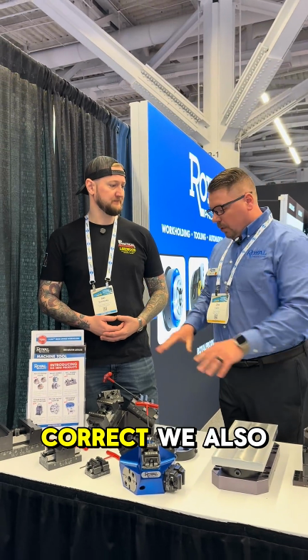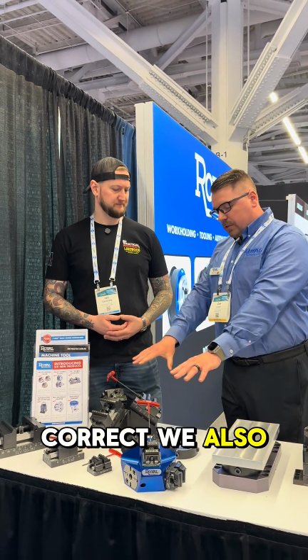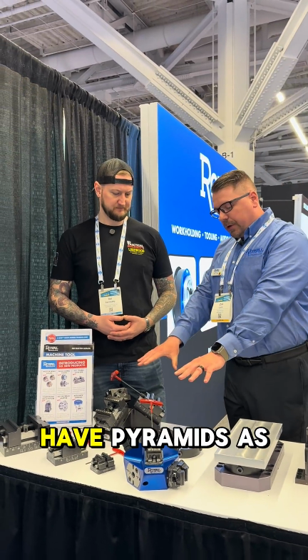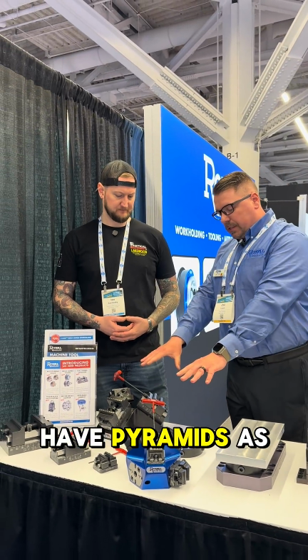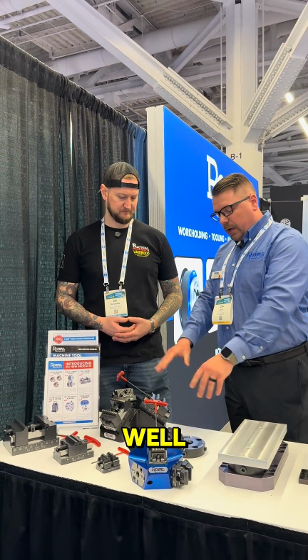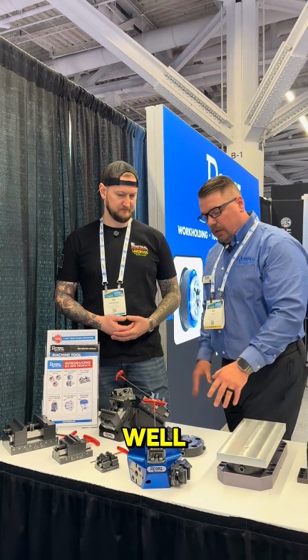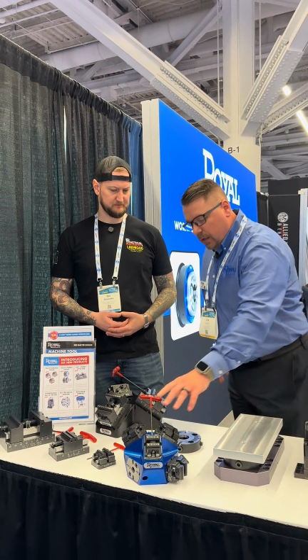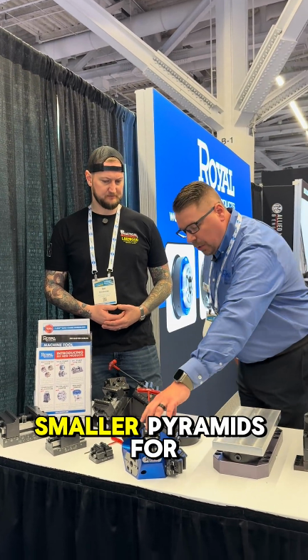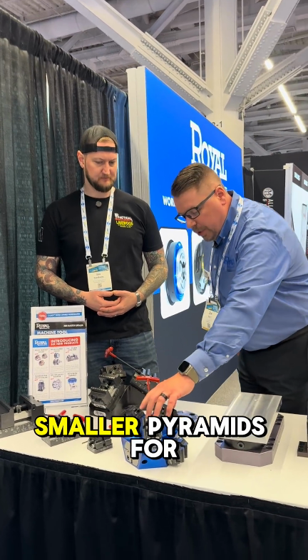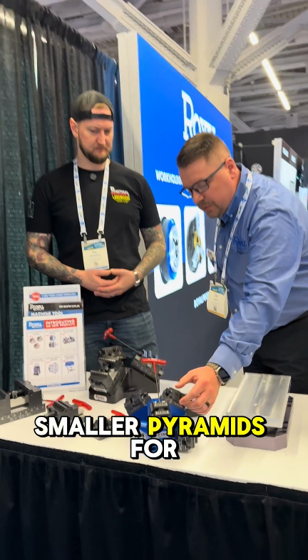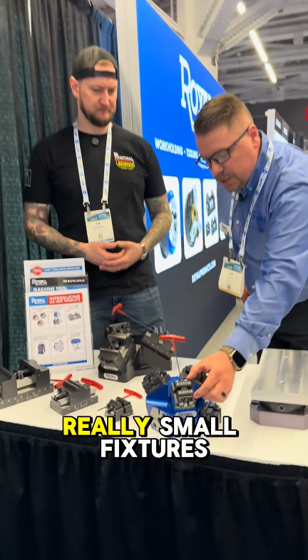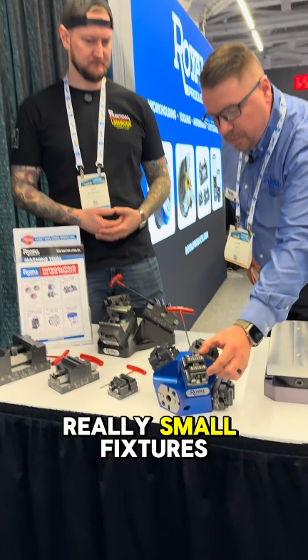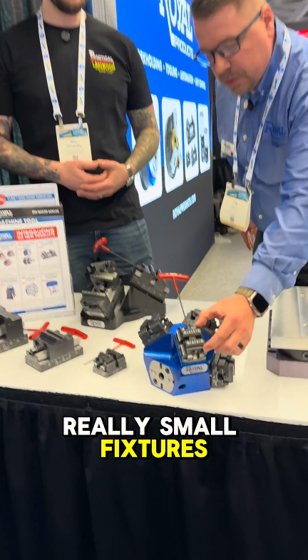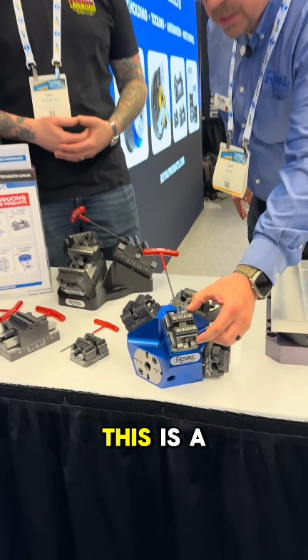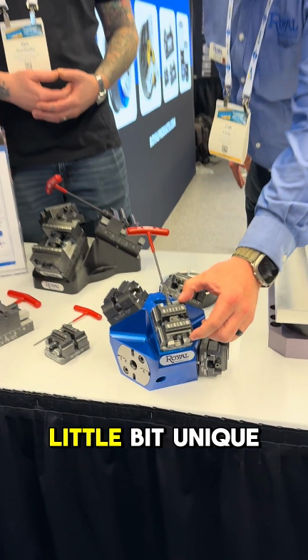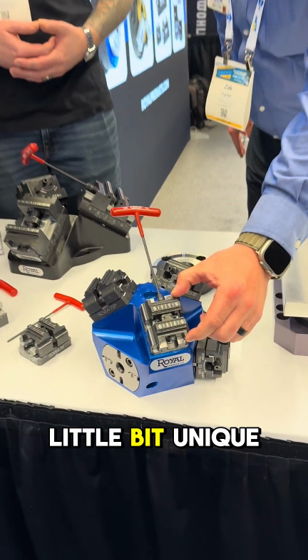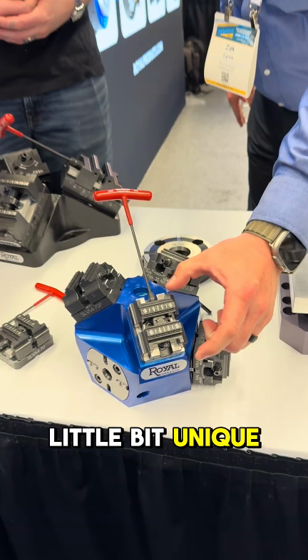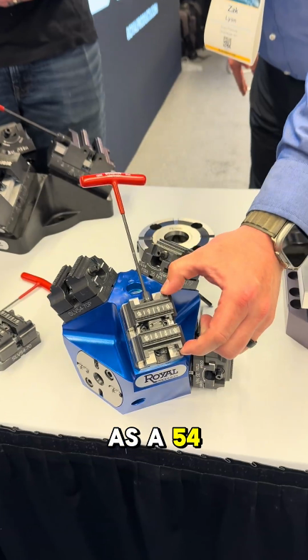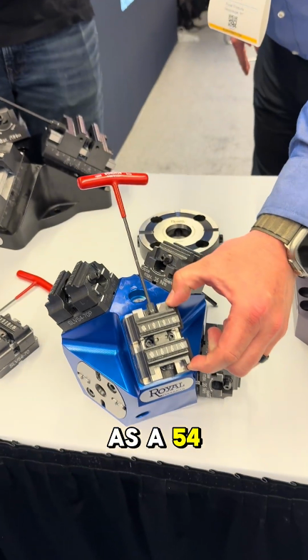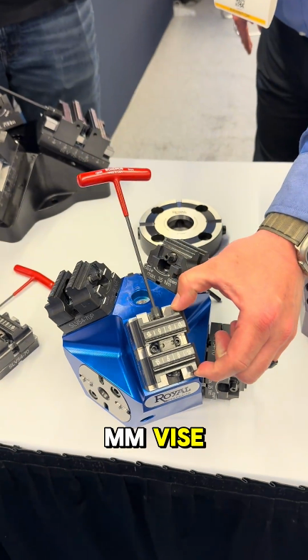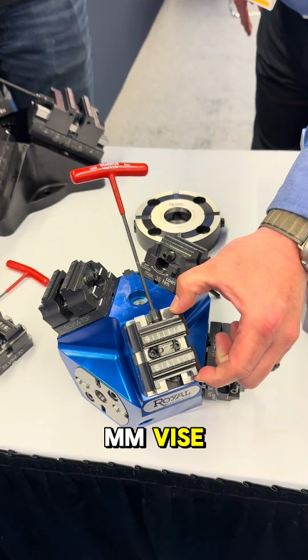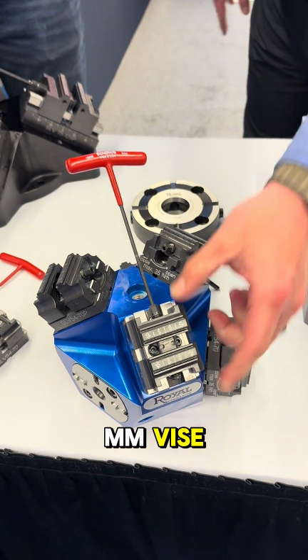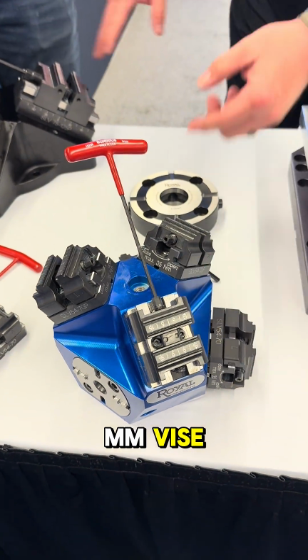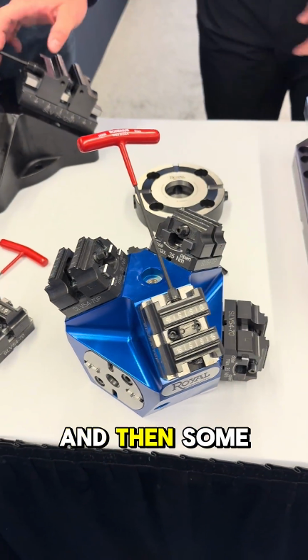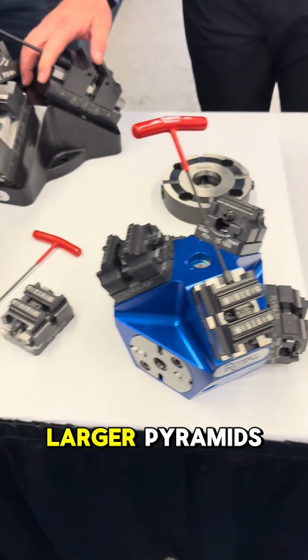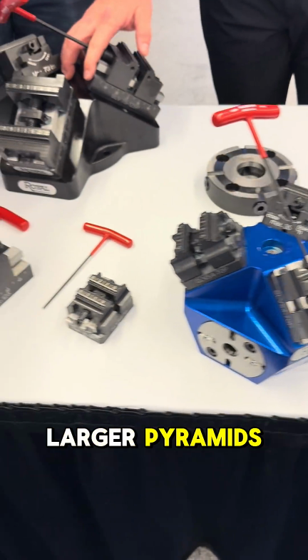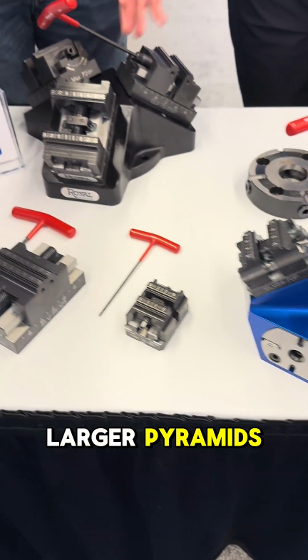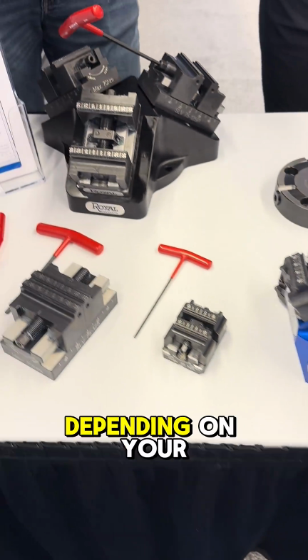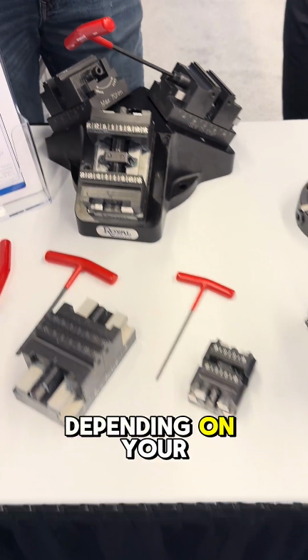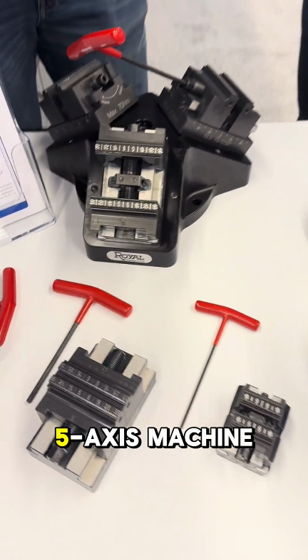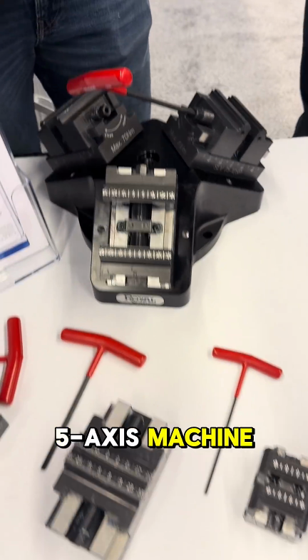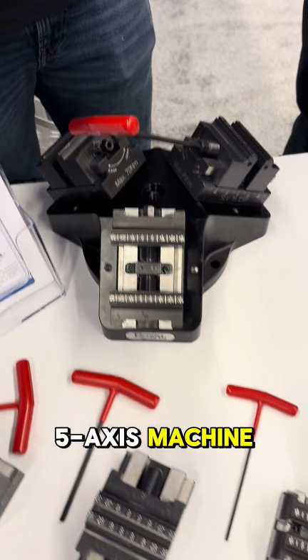We also have pyramids as well — smaller pyramids for really small fixtures. This is a little bit unique as a 54 millimeter vise, and then some larger pyramids depending on your 5-axis machining center.